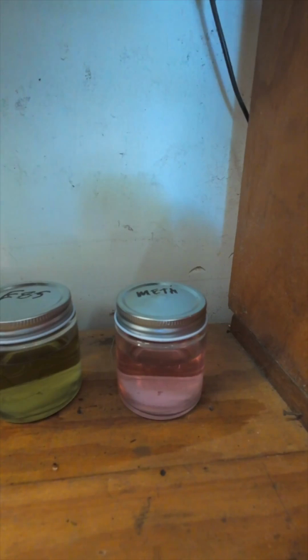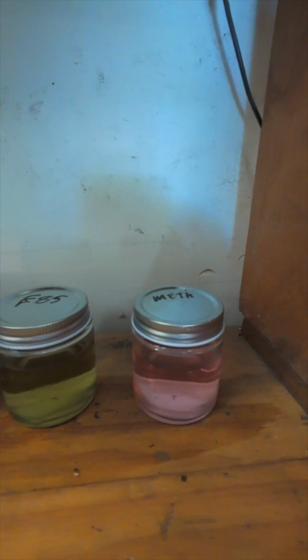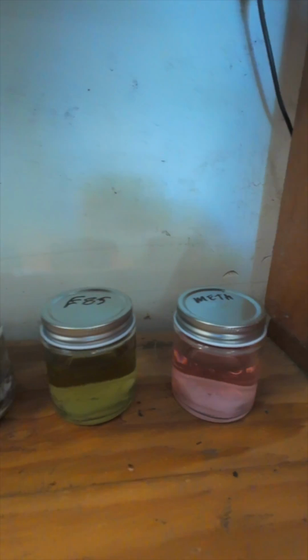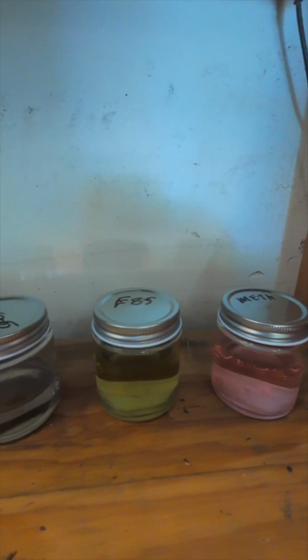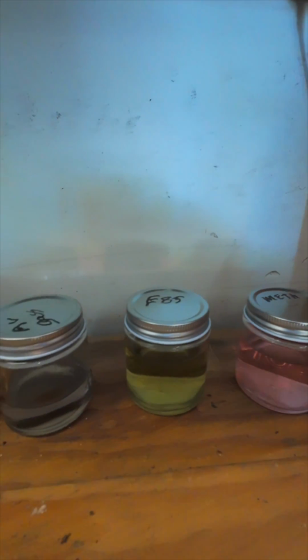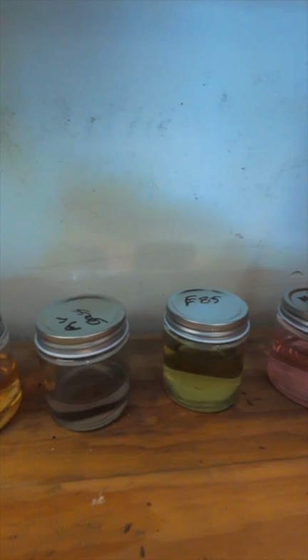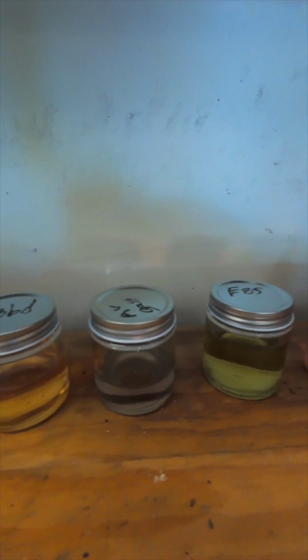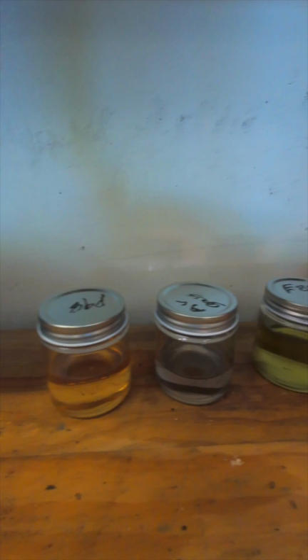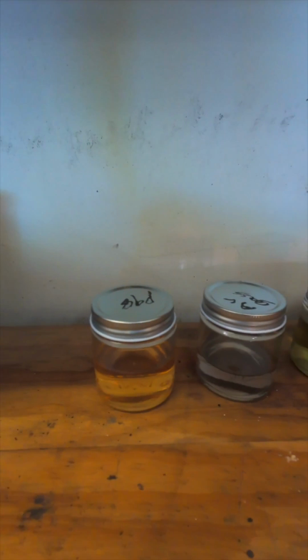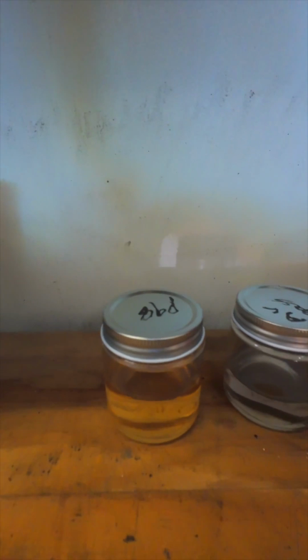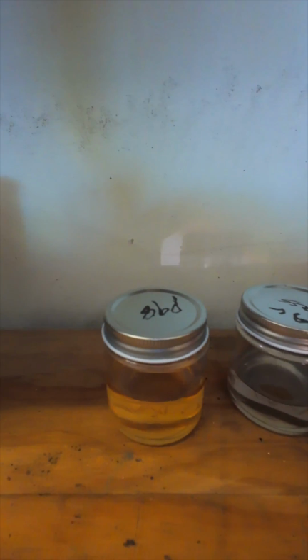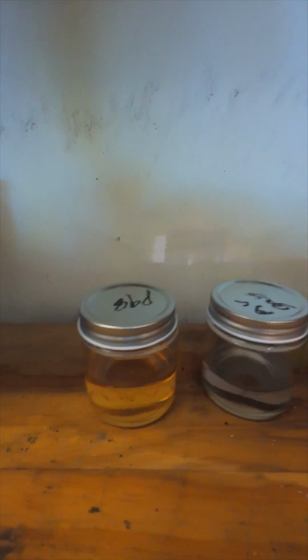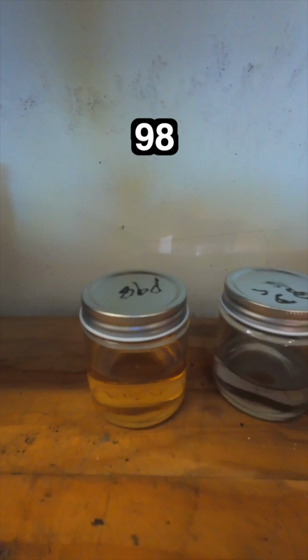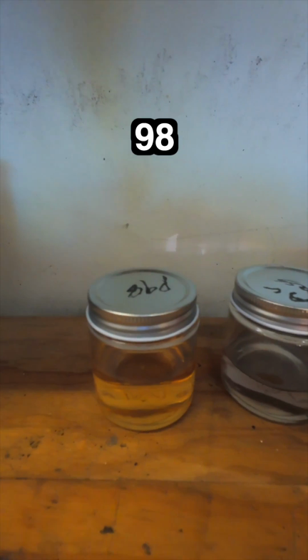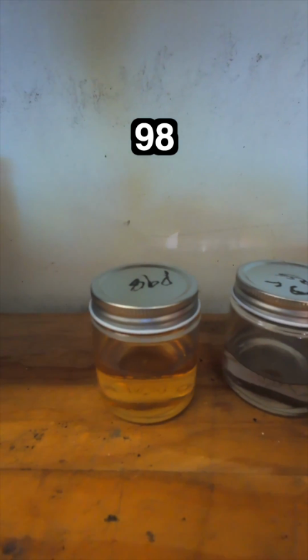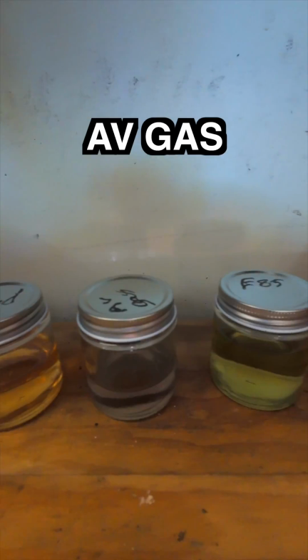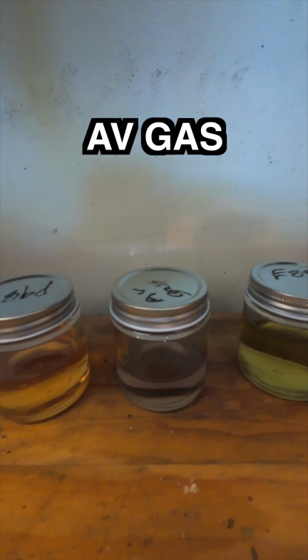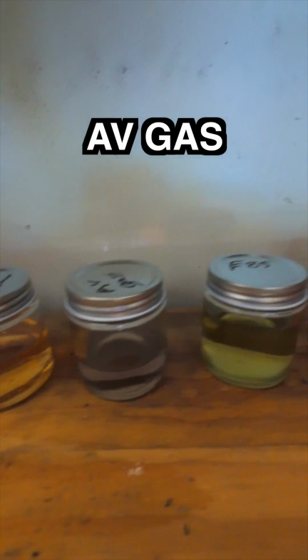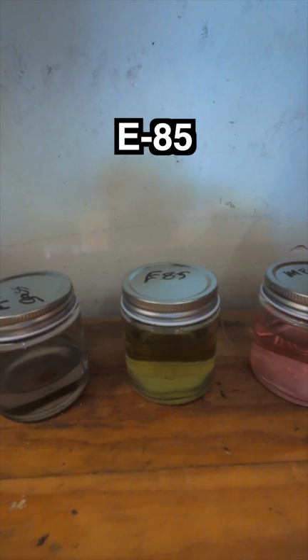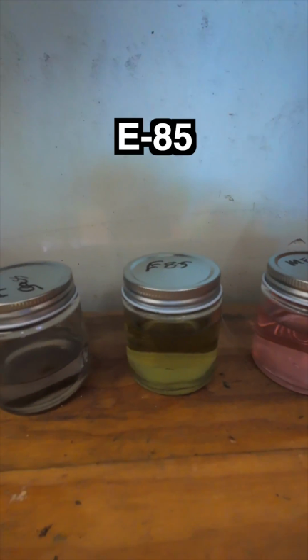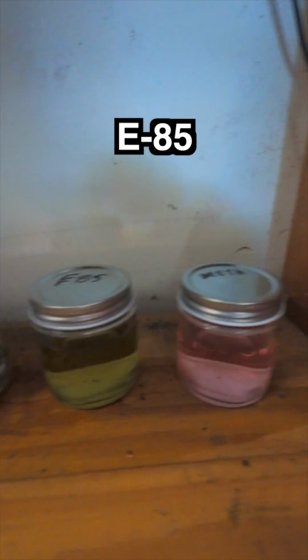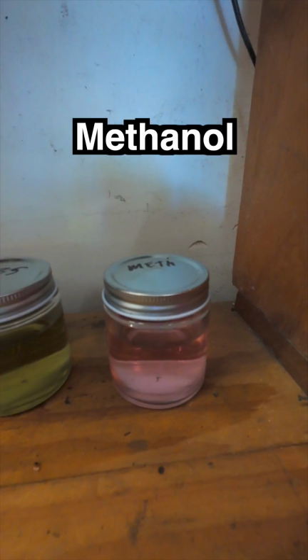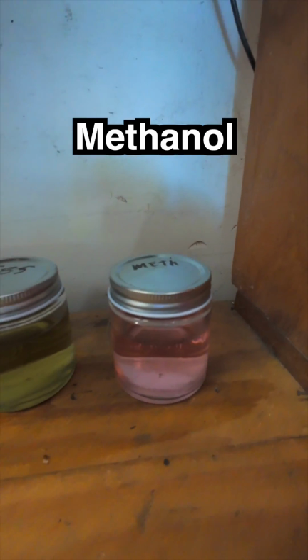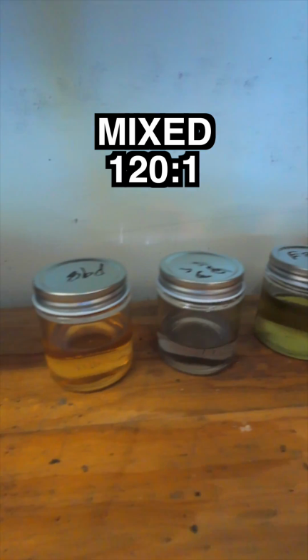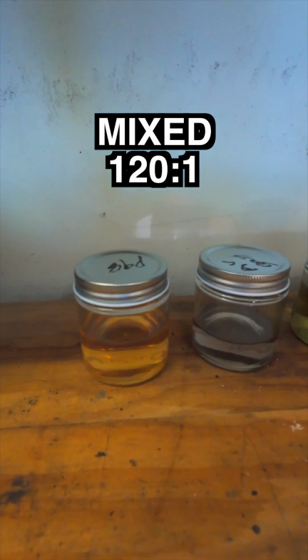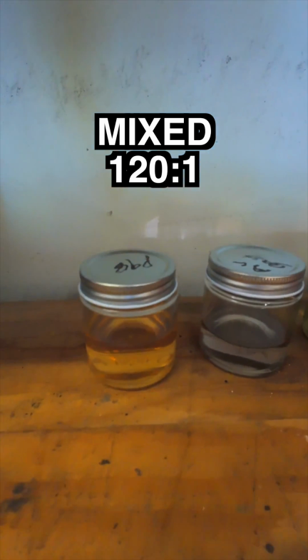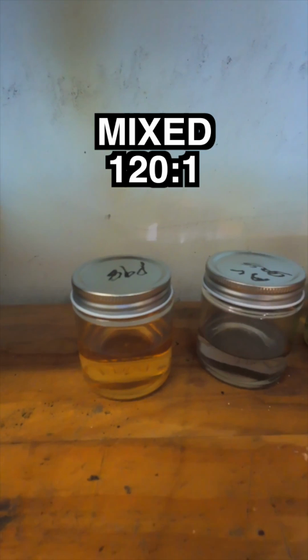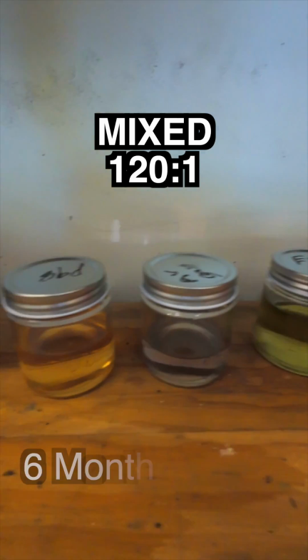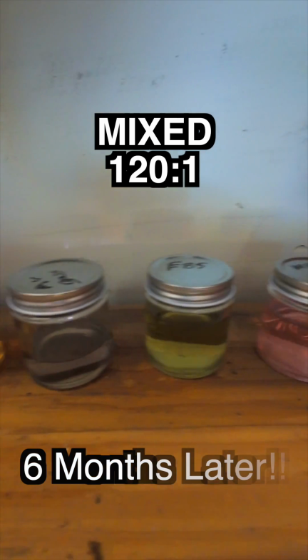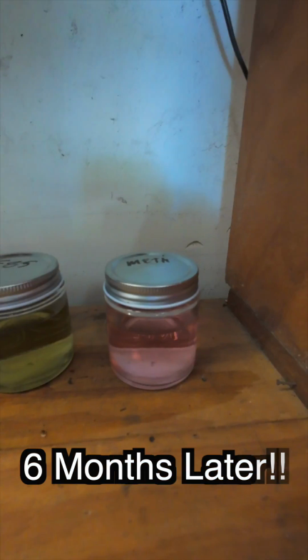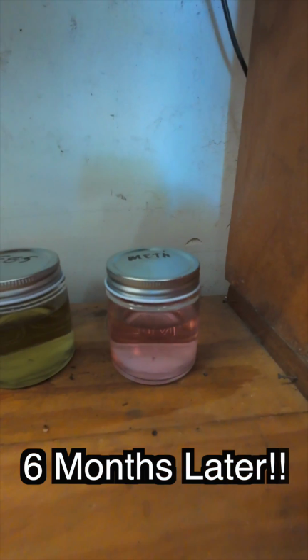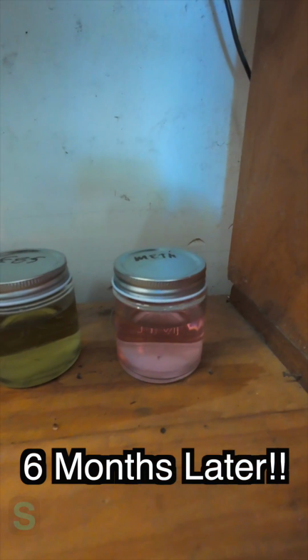I set this experiment up six months ago. I got all the different types of fuel — there's 98, Abgas, E85, and methanol. I've mixed this at 120 to one, six months ago.